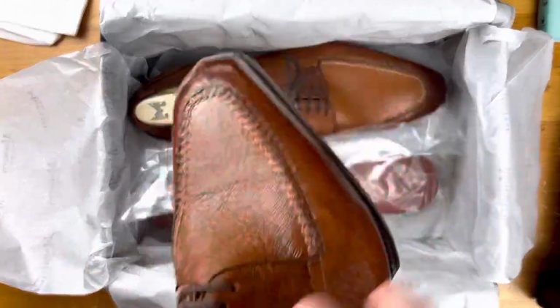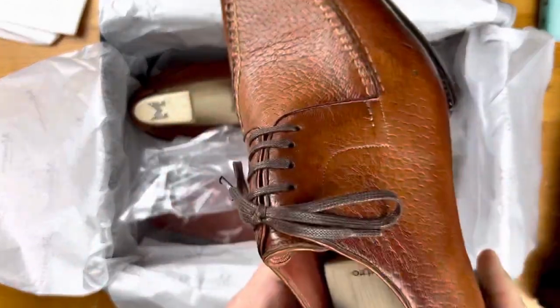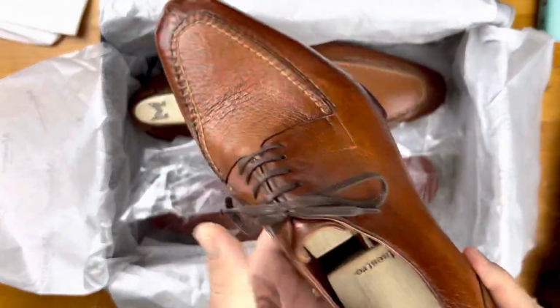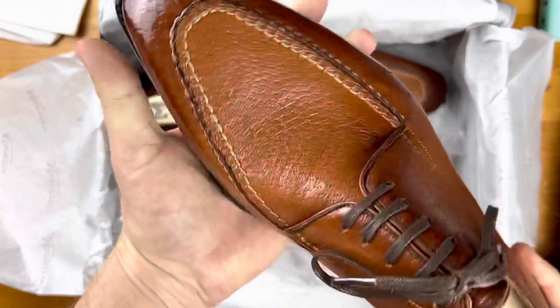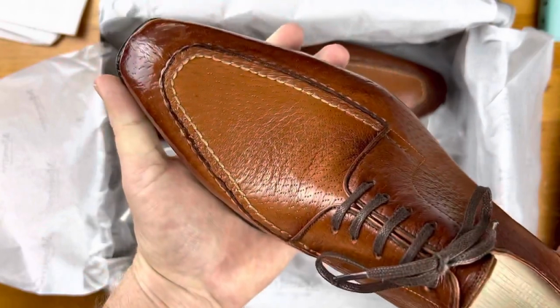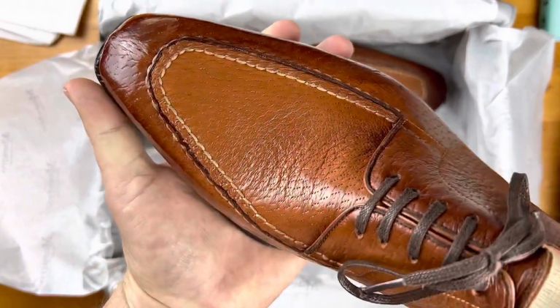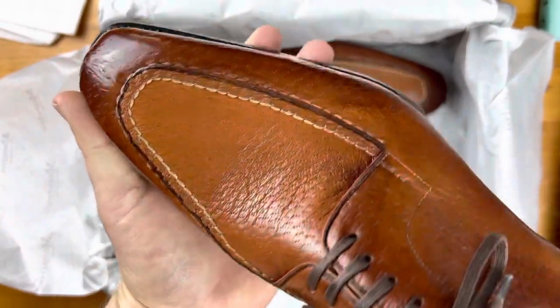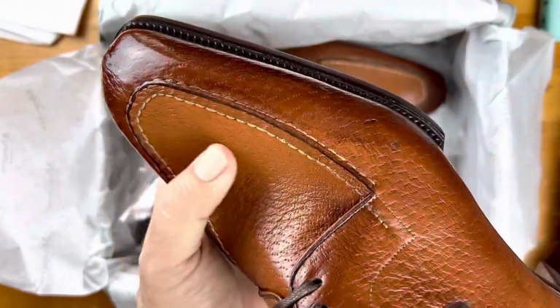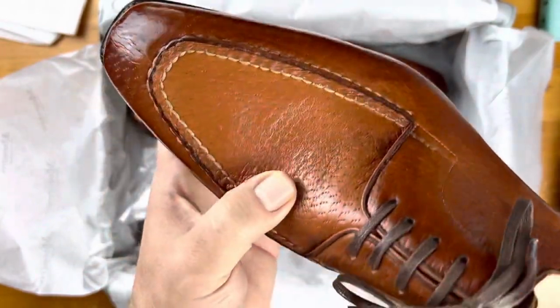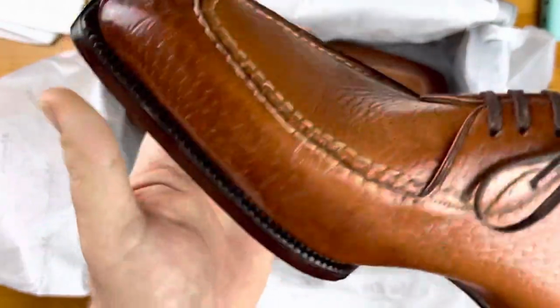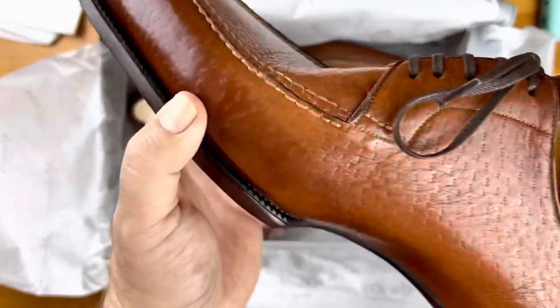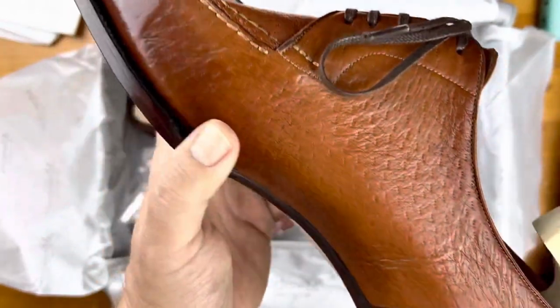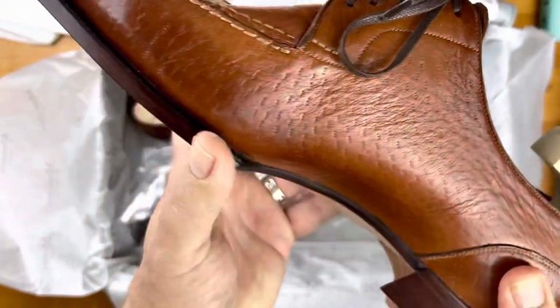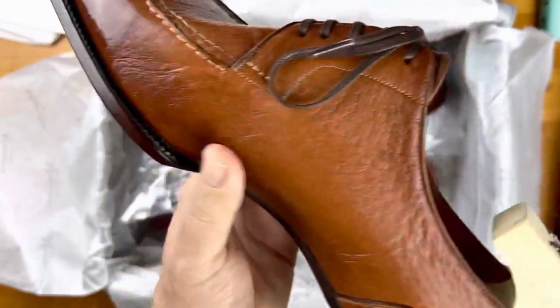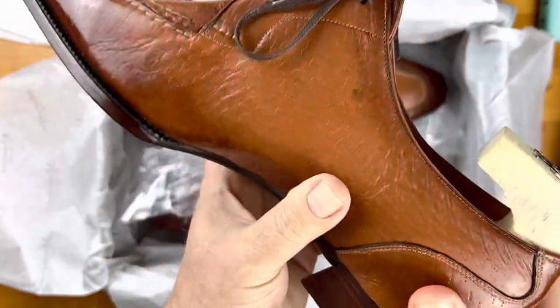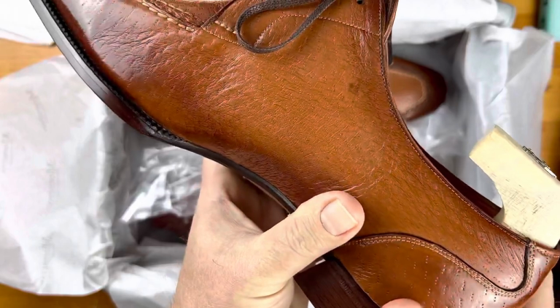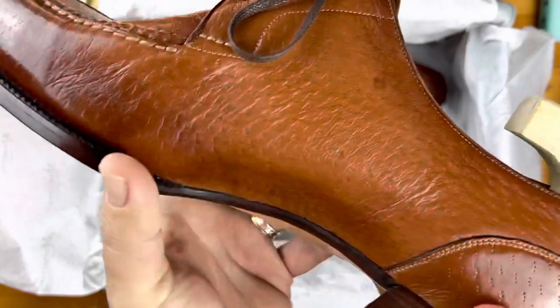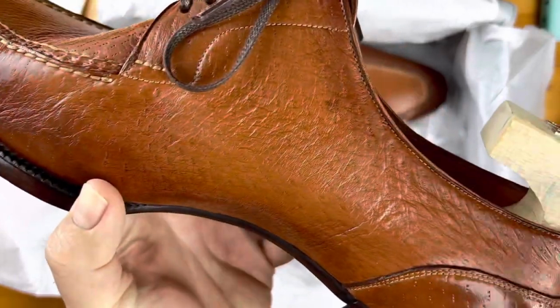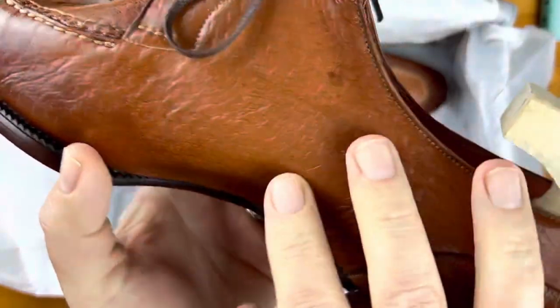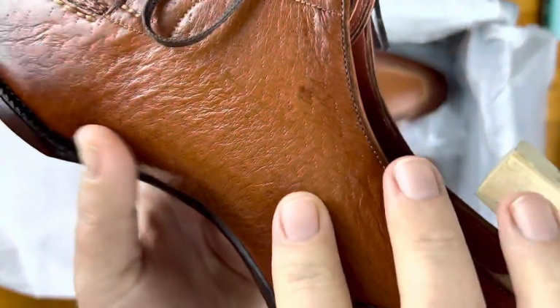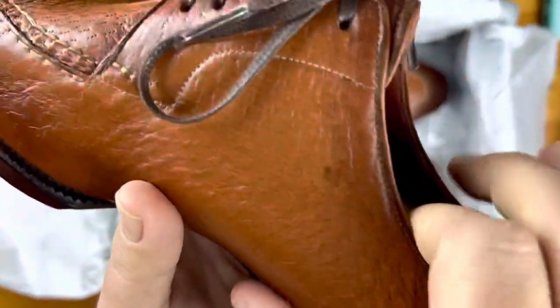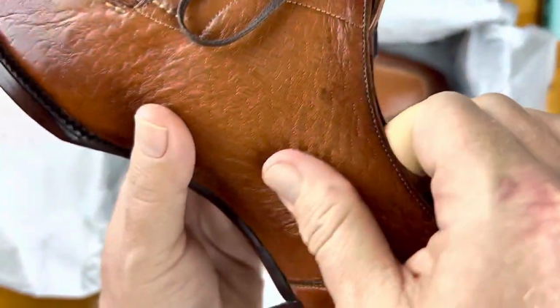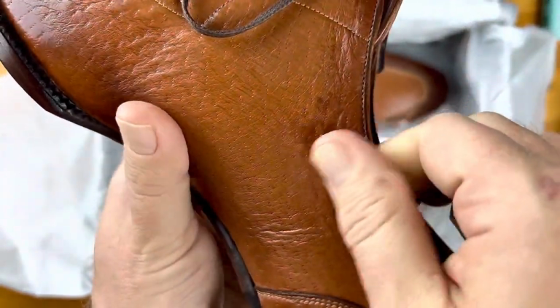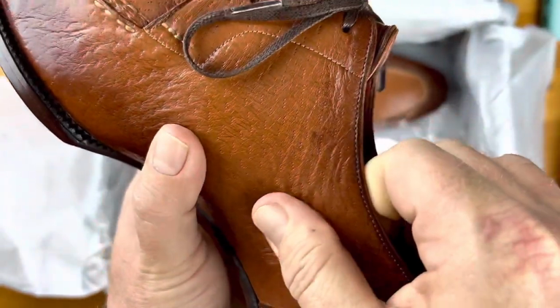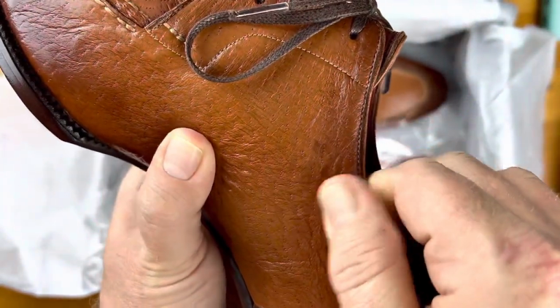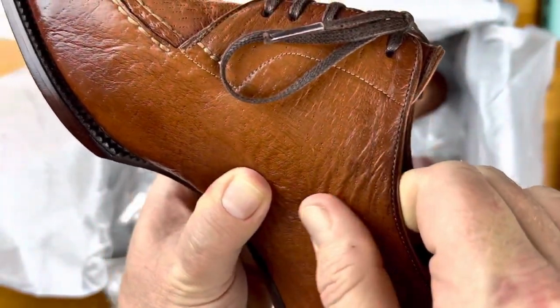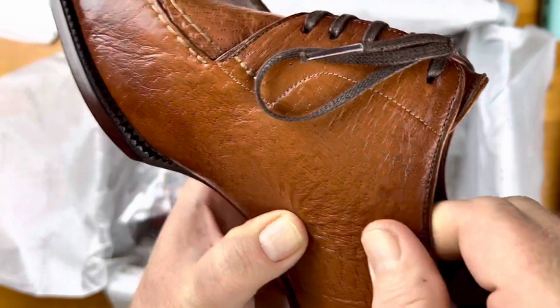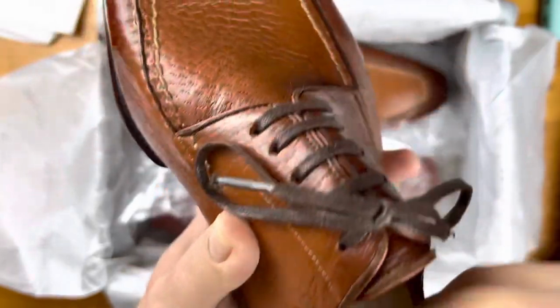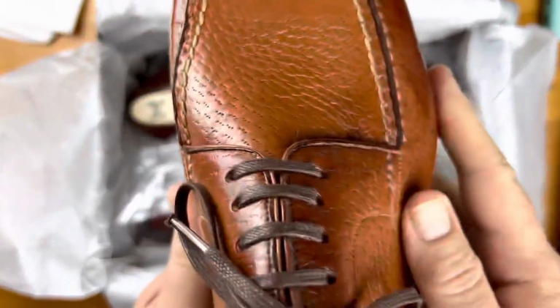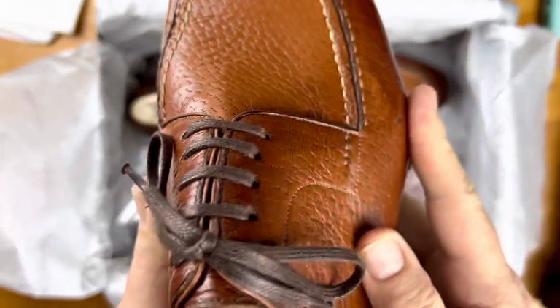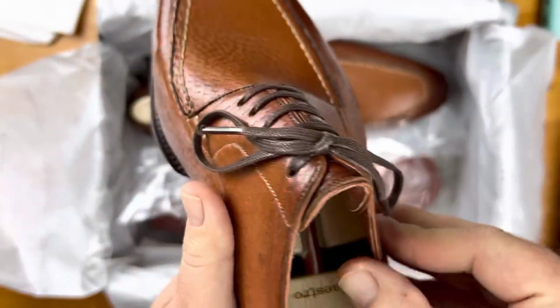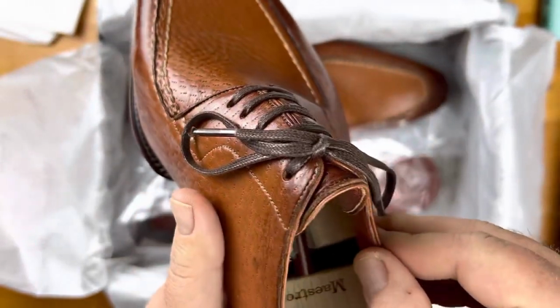He took a look at the Edward Green Dovers that I had and wanted to make something like that. I suggested the patina on these. Just take a look at these shoes — the peccary leather is very, very soft.